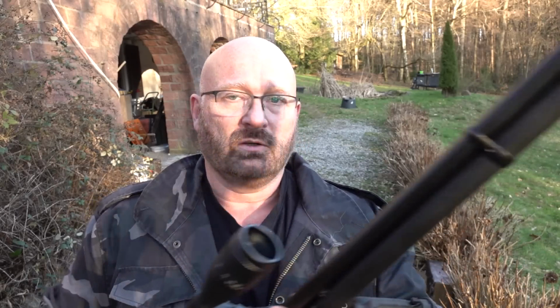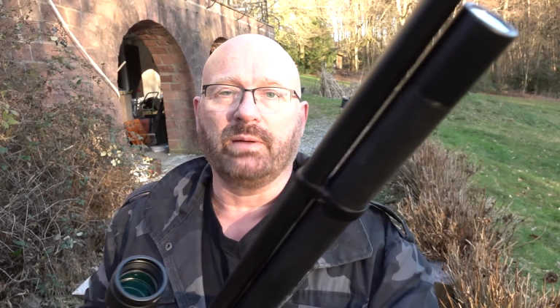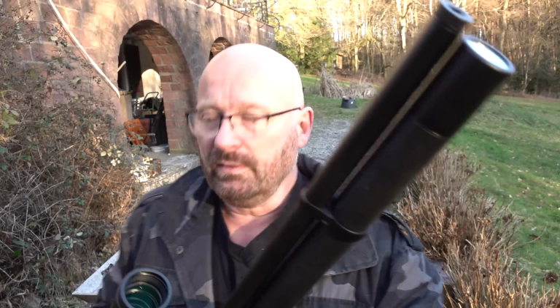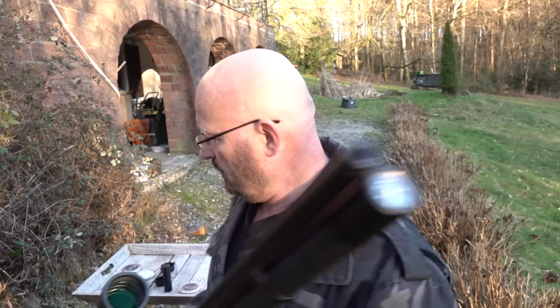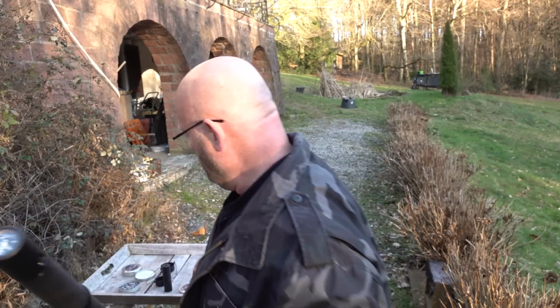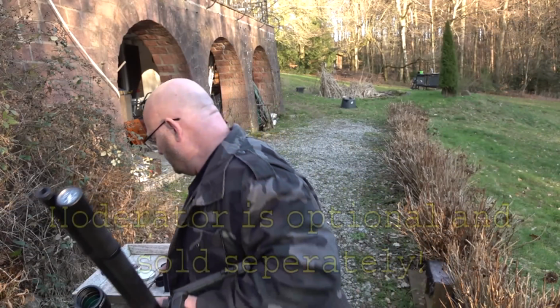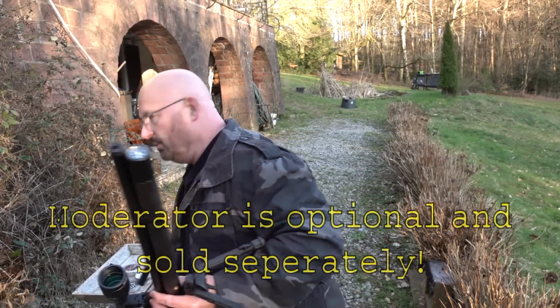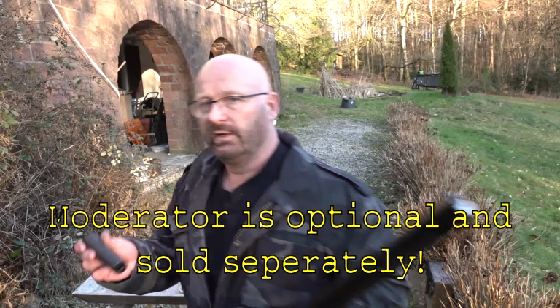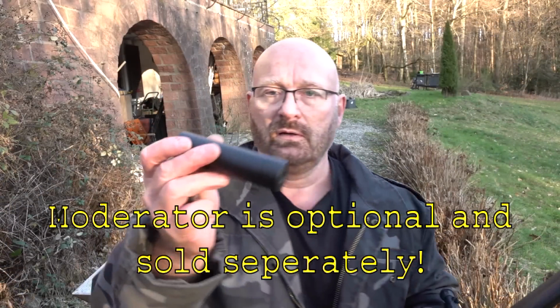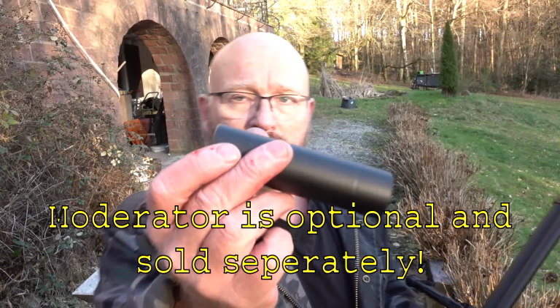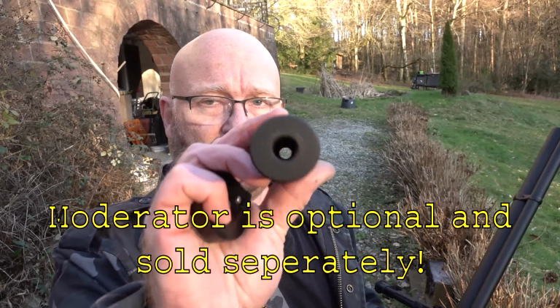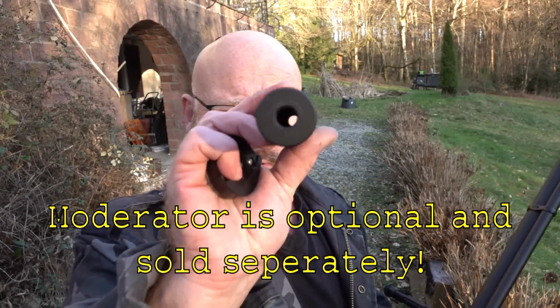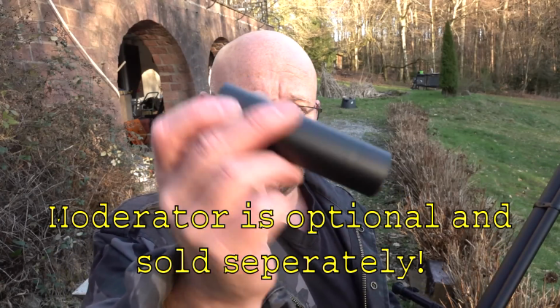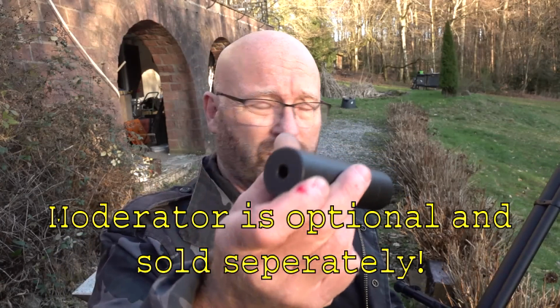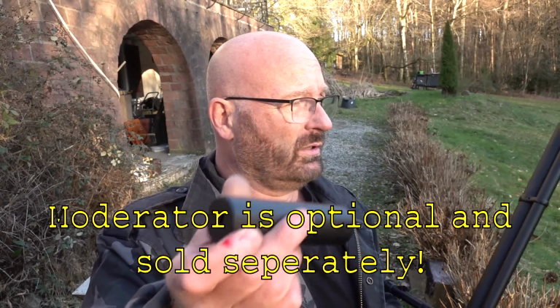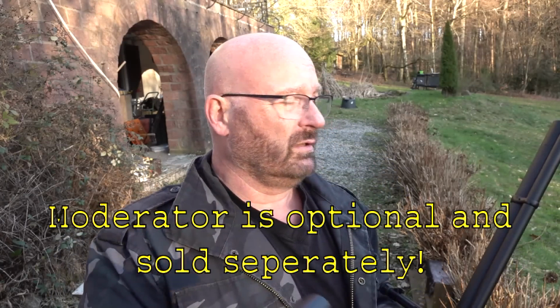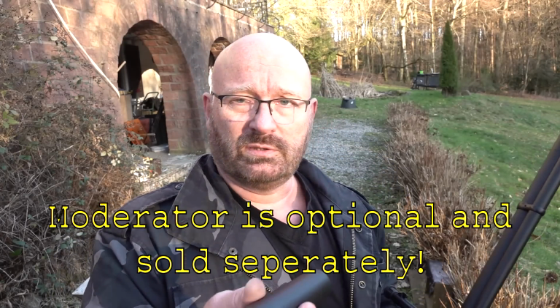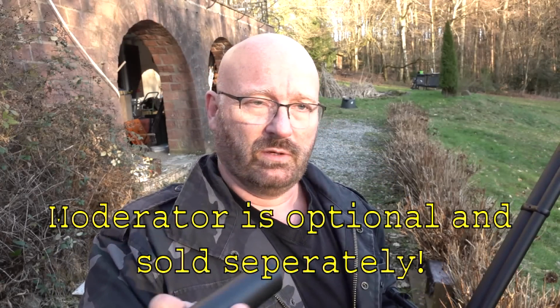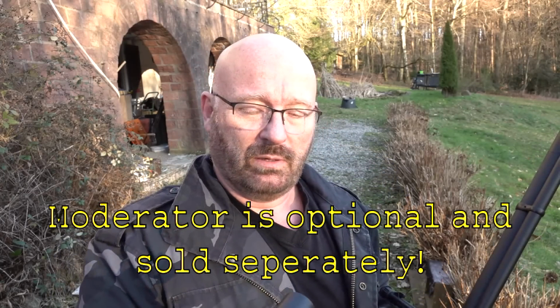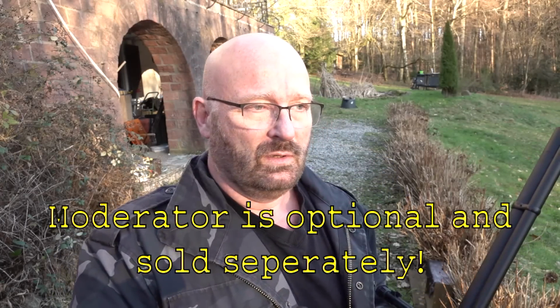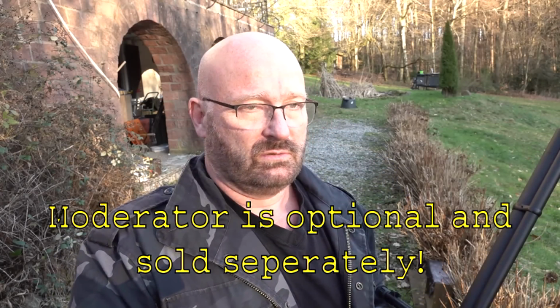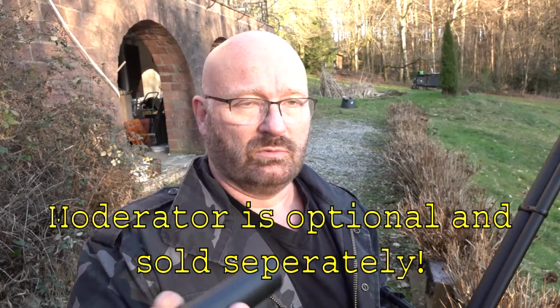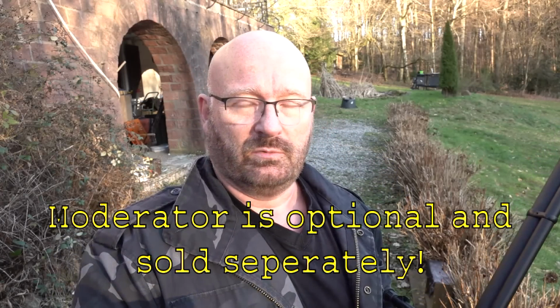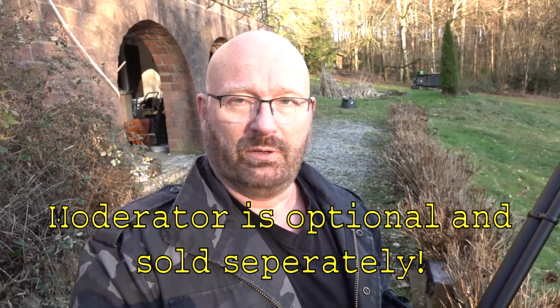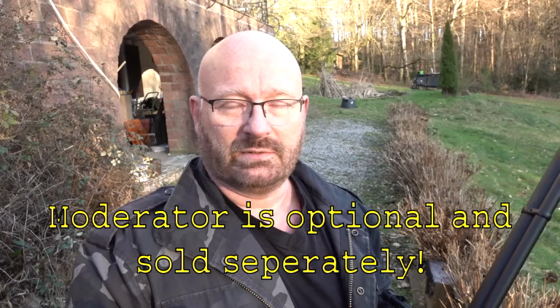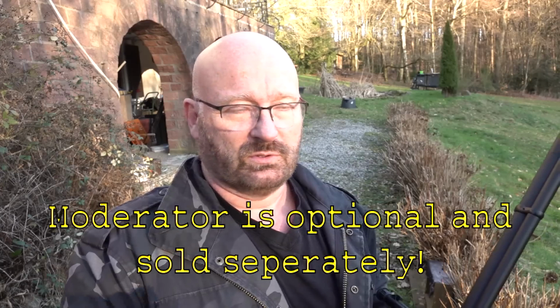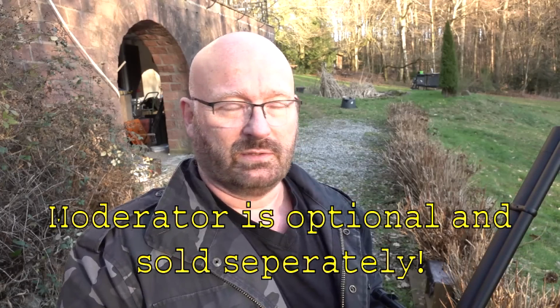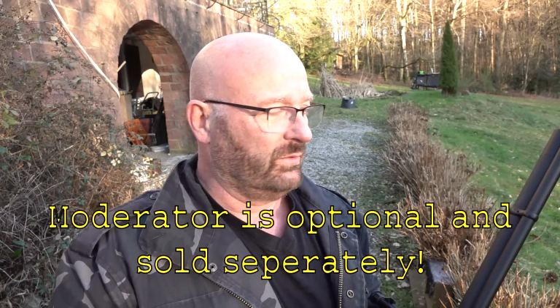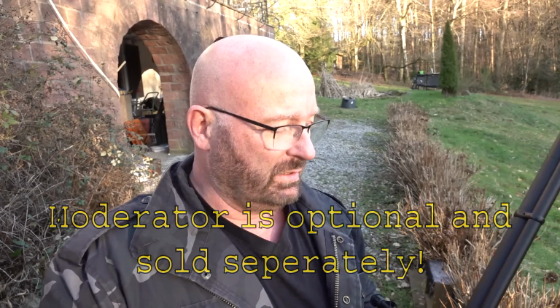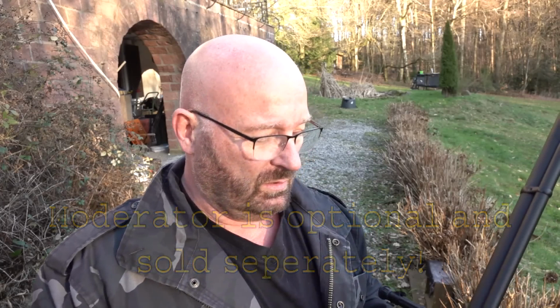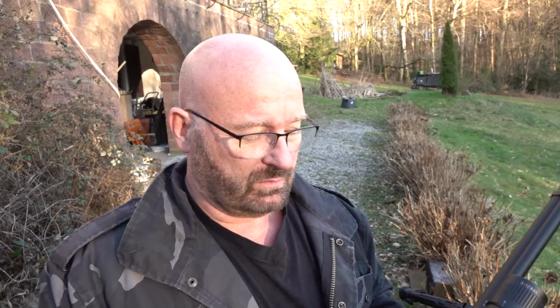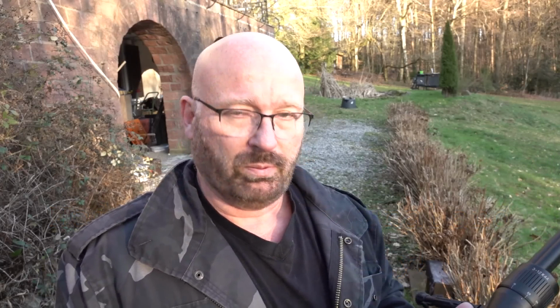This one also has the barrel band, and it also comes with the moderator, which is really only an empty shell — and that's all you need. If you put this on even in full power, it just sounds like you would clap your hands. It's really, really silent even at full power.